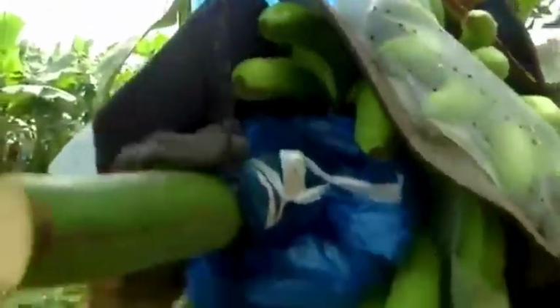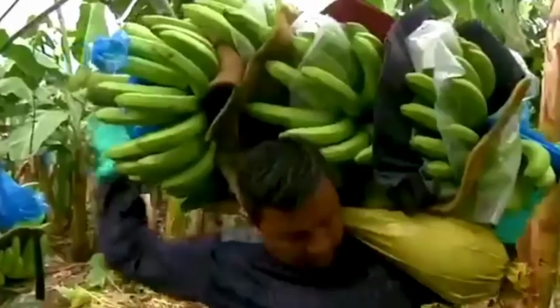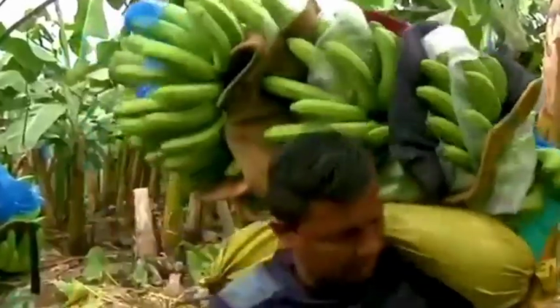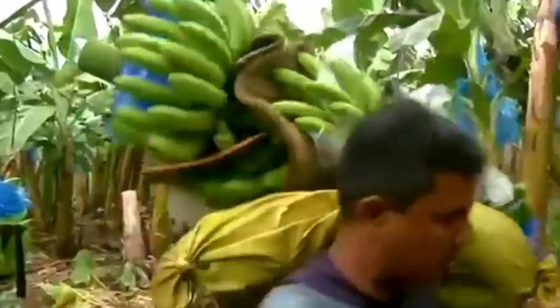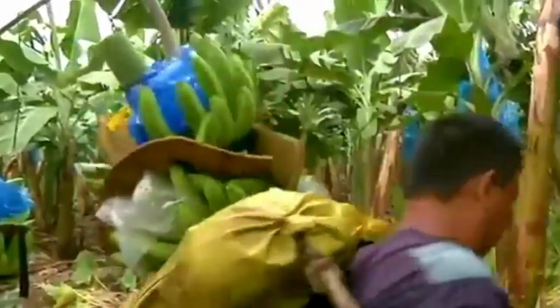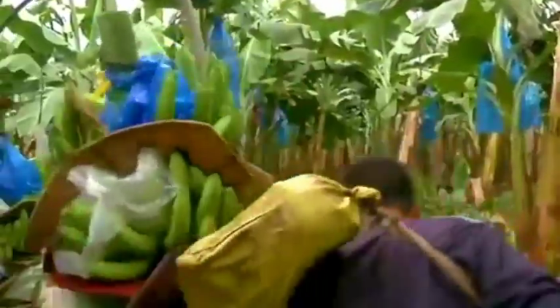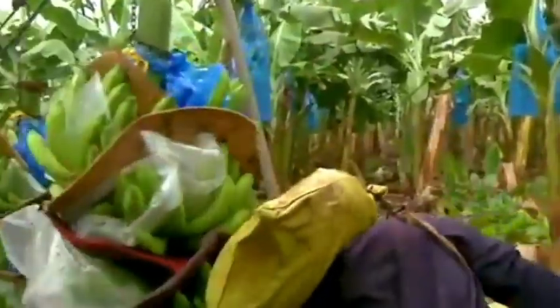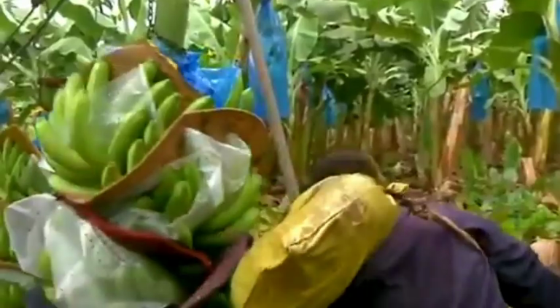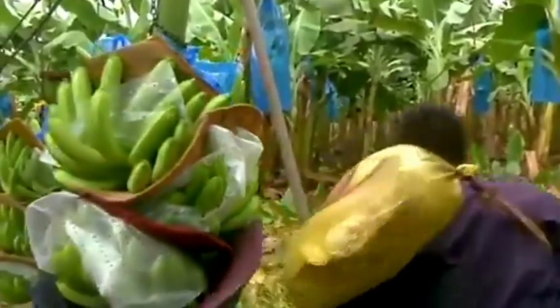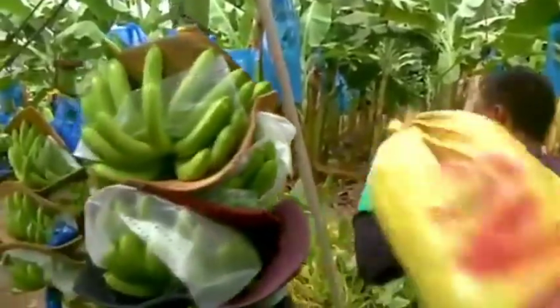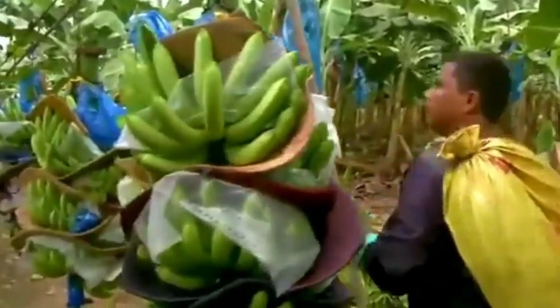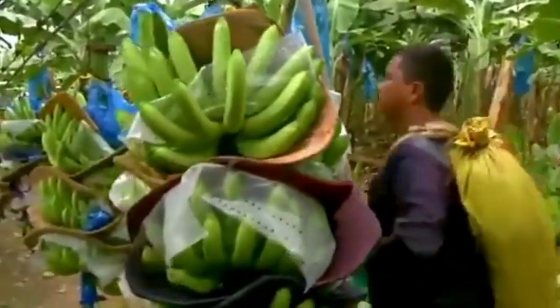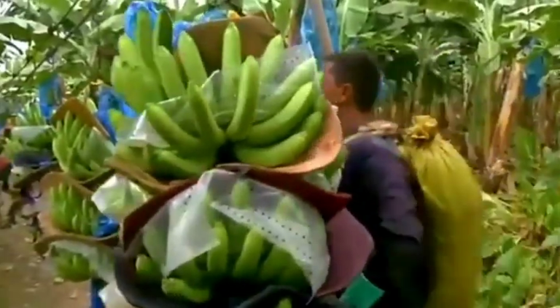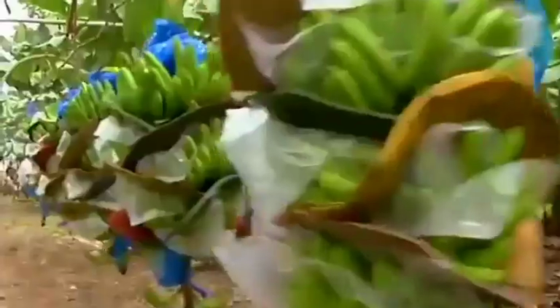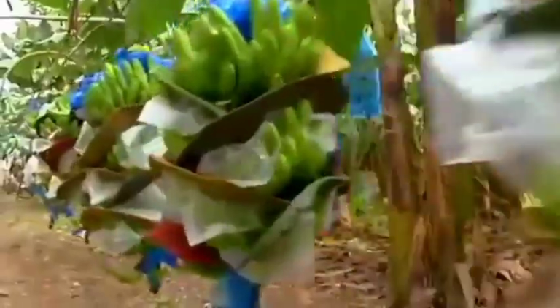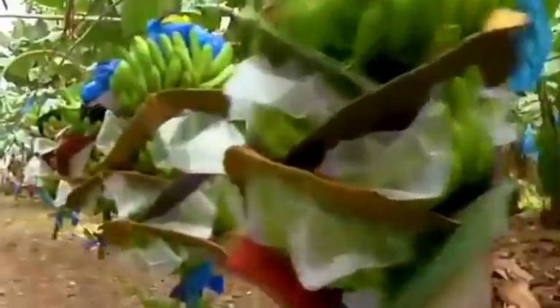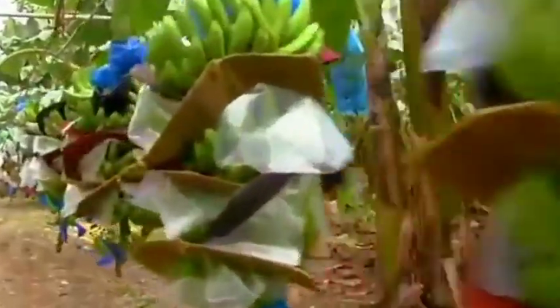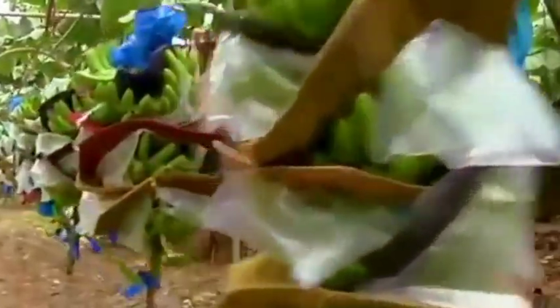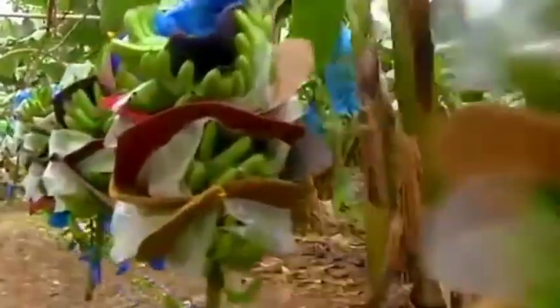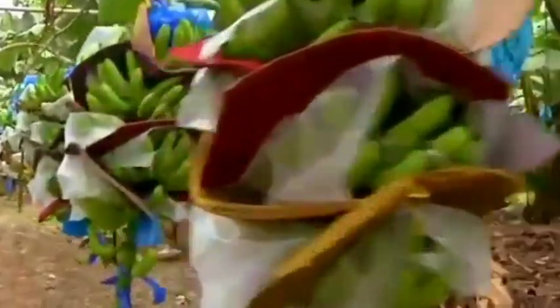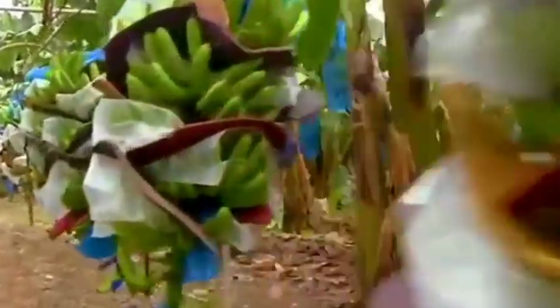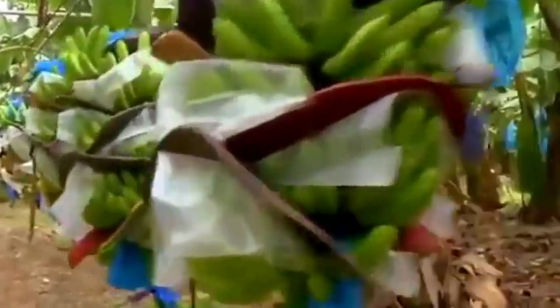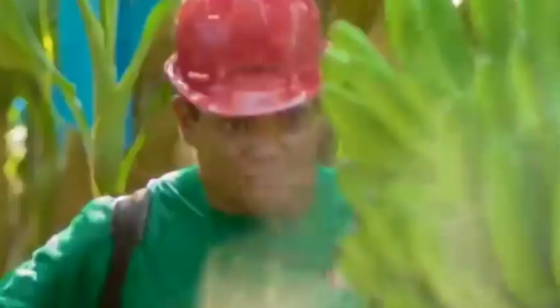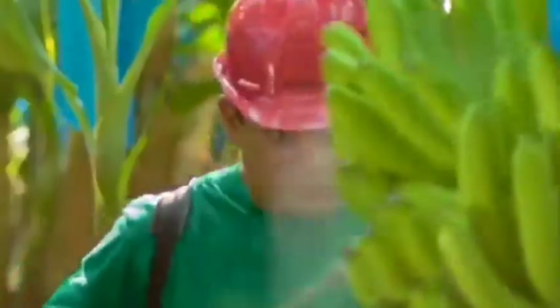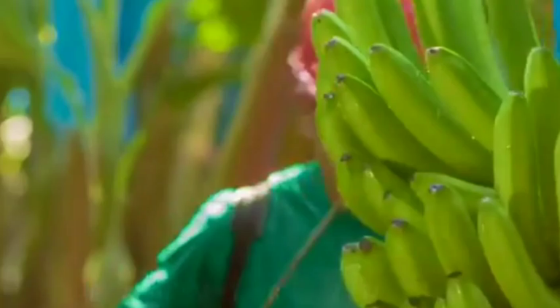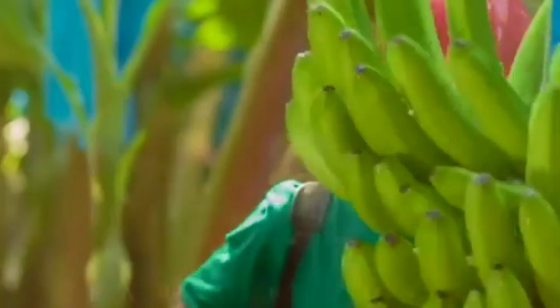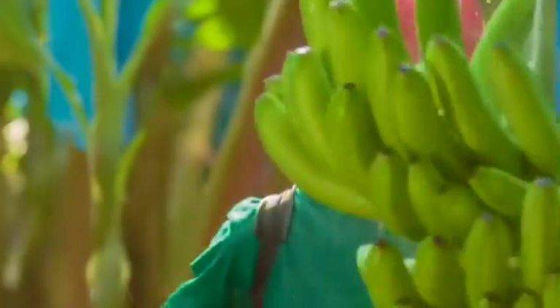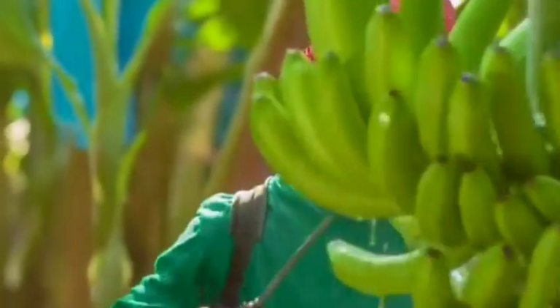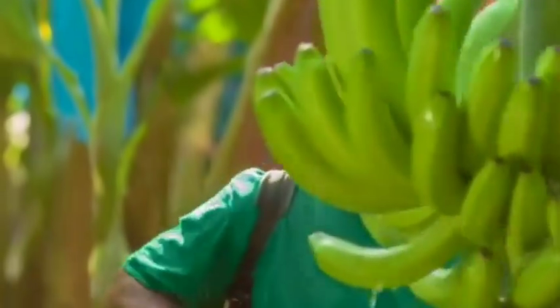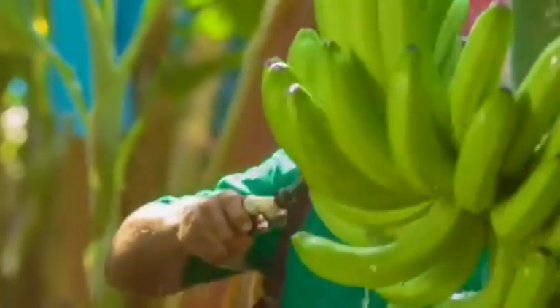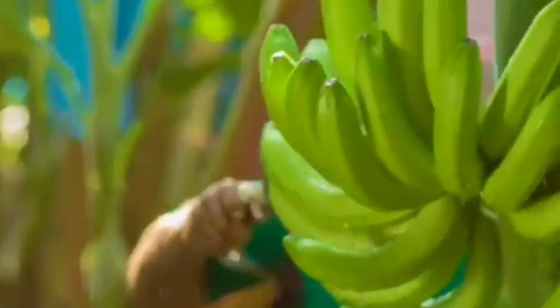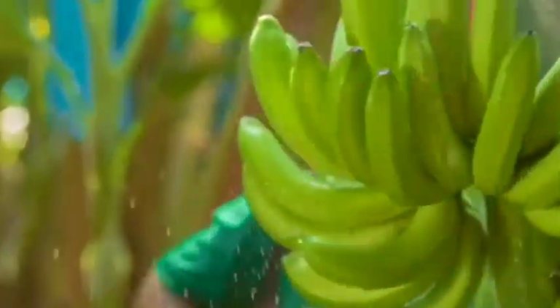Weight and texture control: Precision weighing systems ensure each chip bag contains the correct amount. Some facilities use texture sensors to check the crispness of each batch.